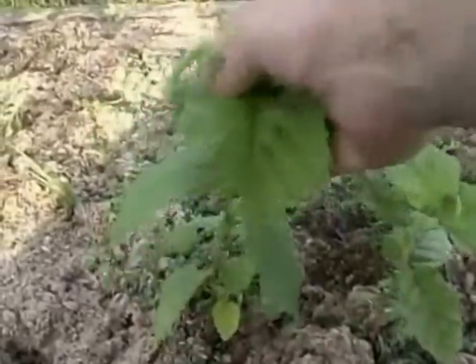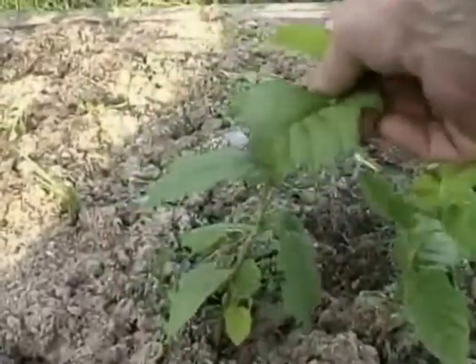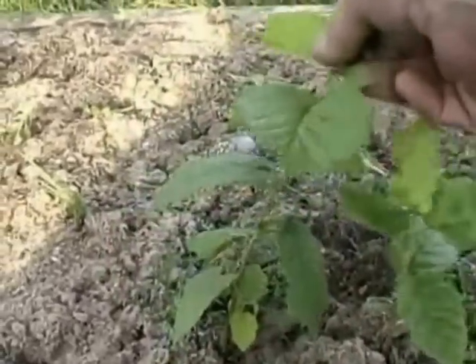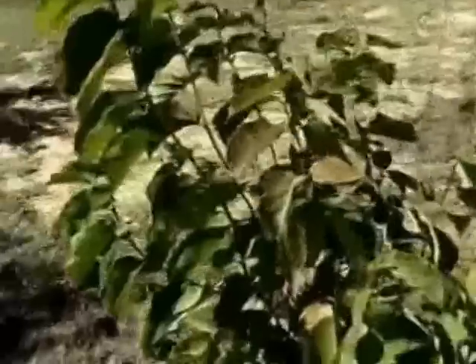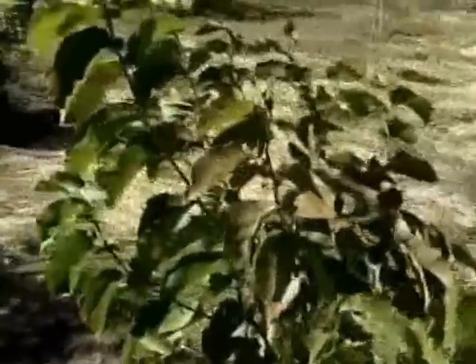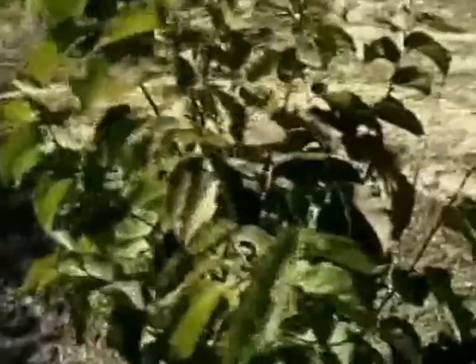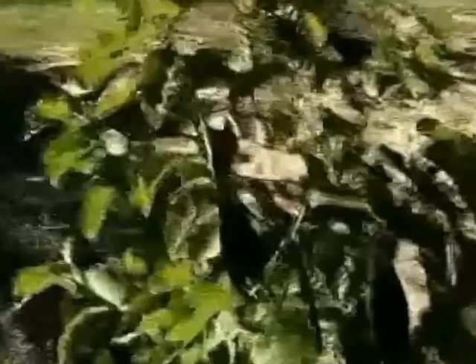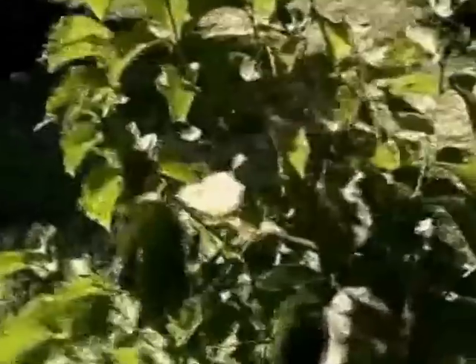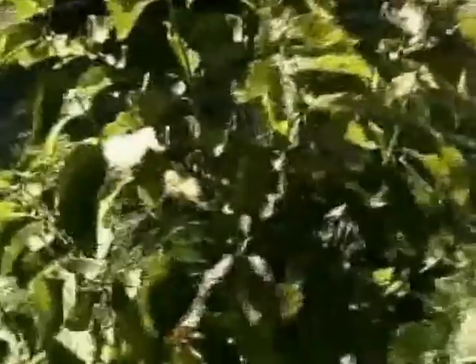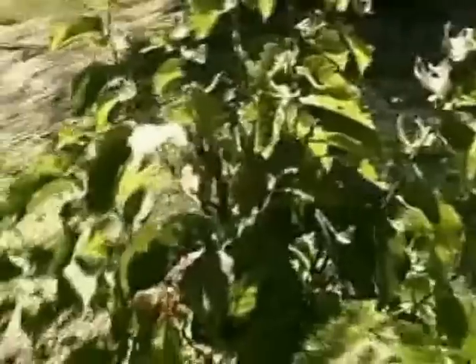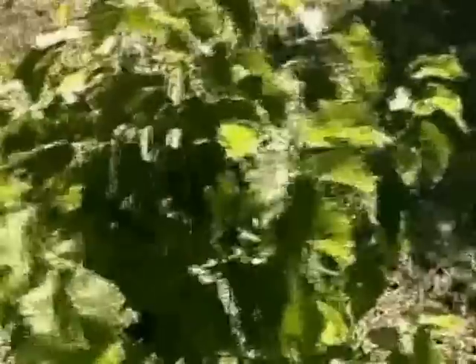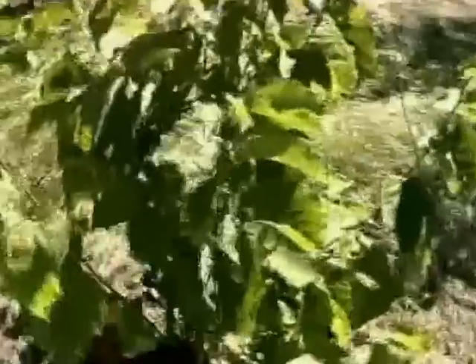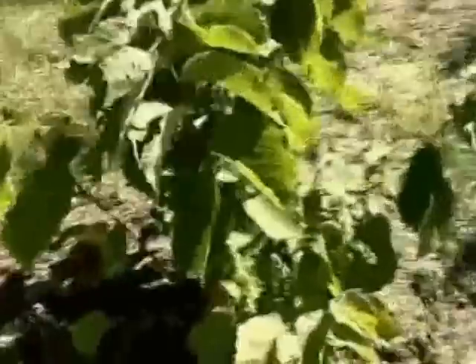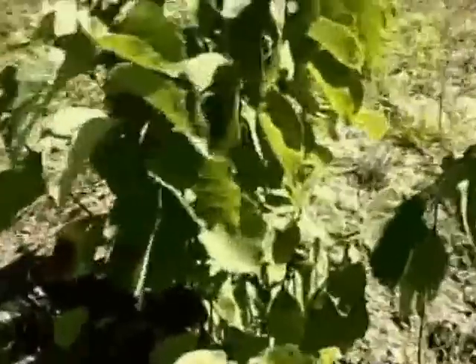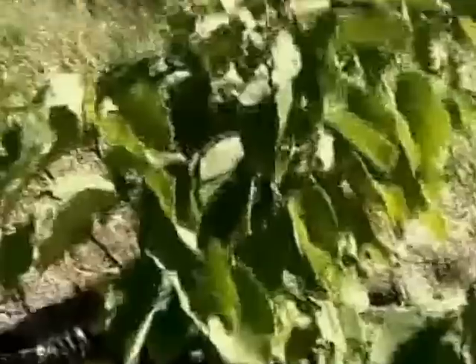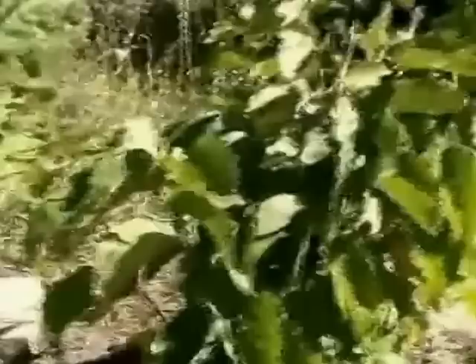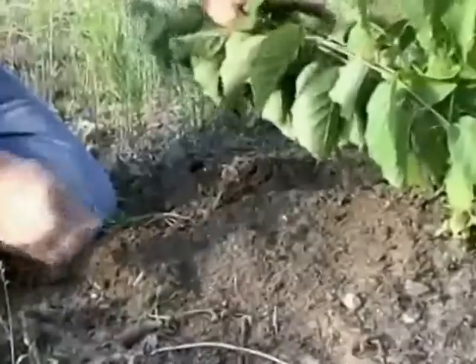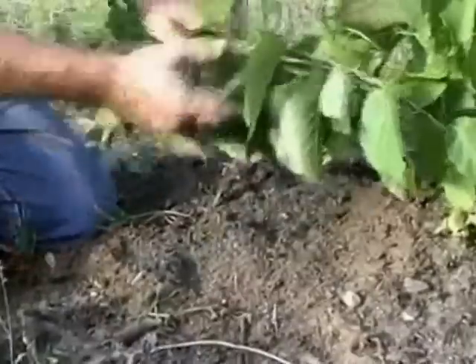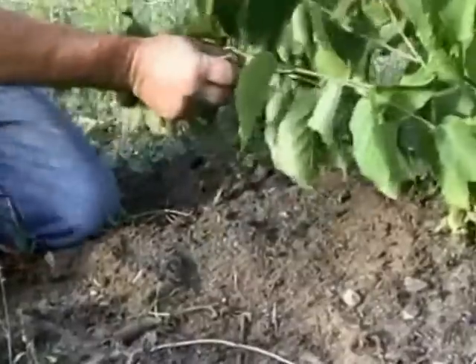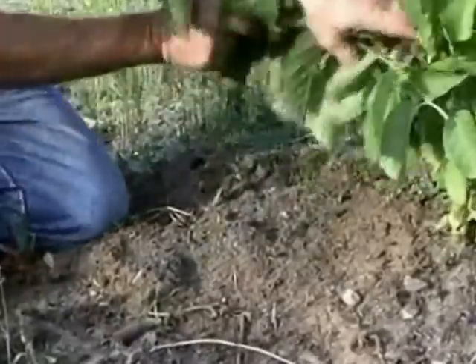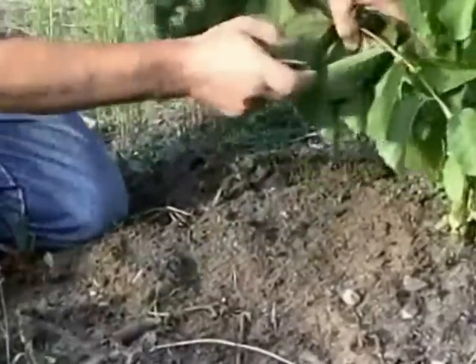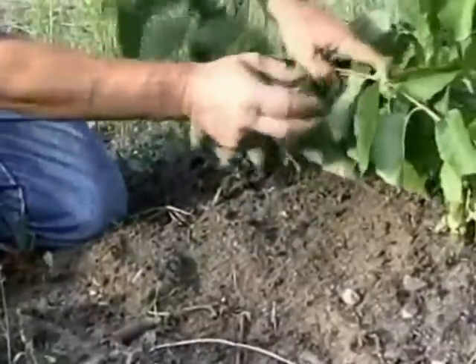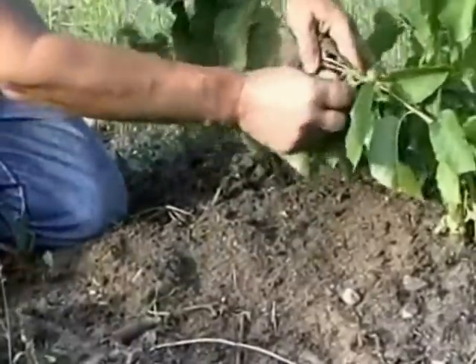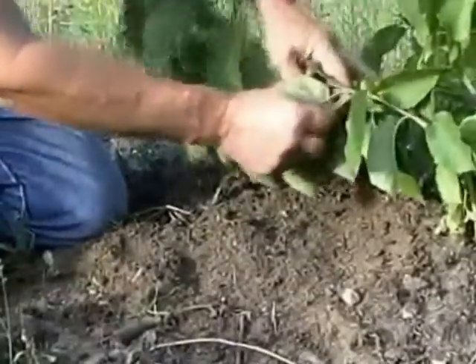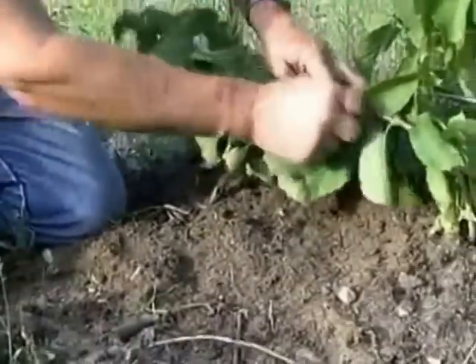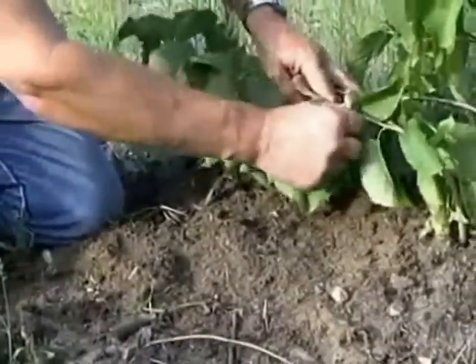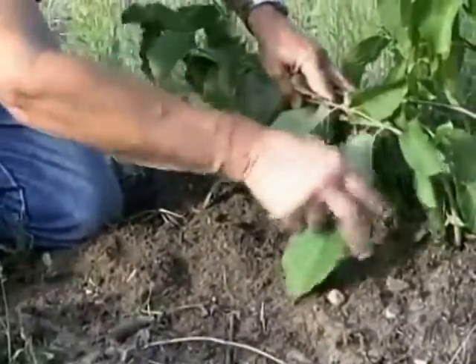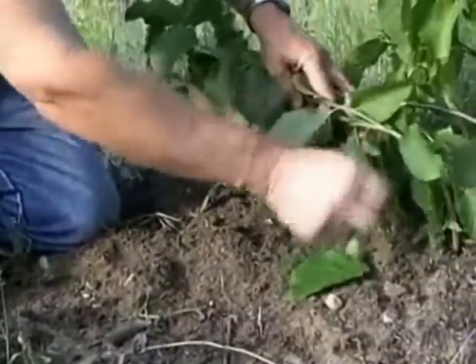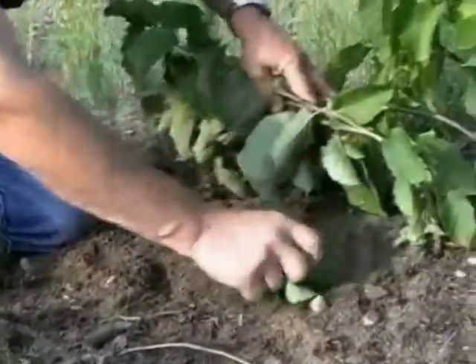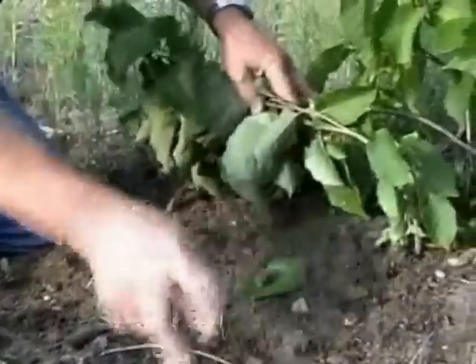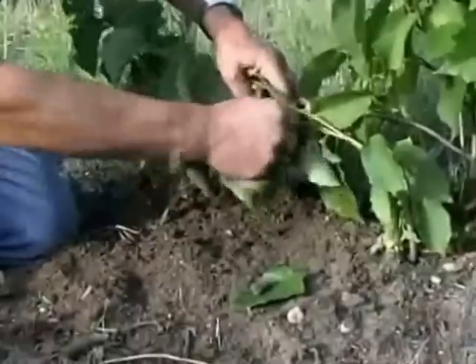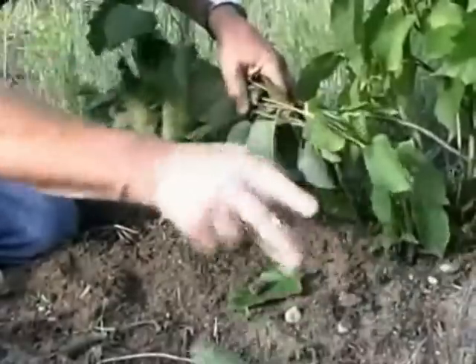They will germinate the following spring. In two to three years they will be about four feet high. I'll show you an easy way of propagating new plants from an existing older plant — it's called layering.